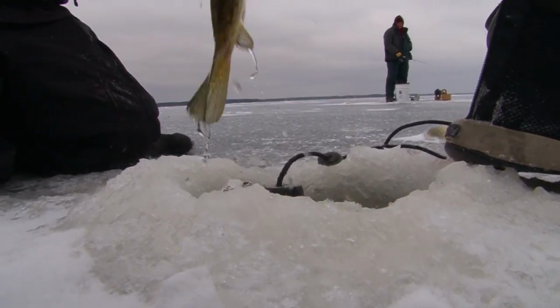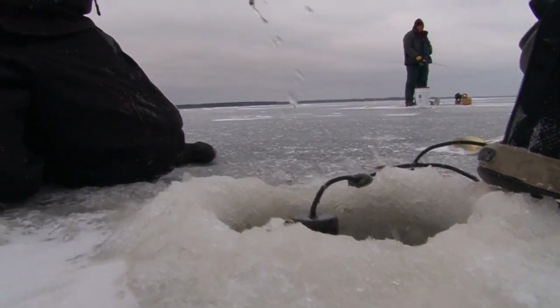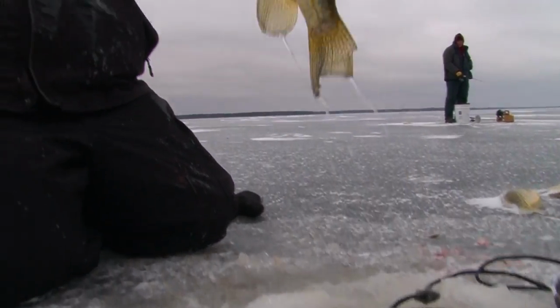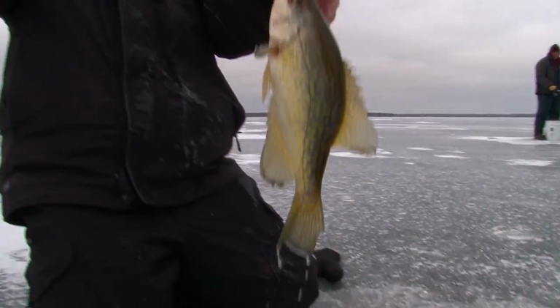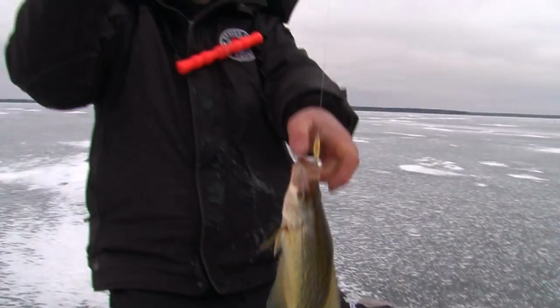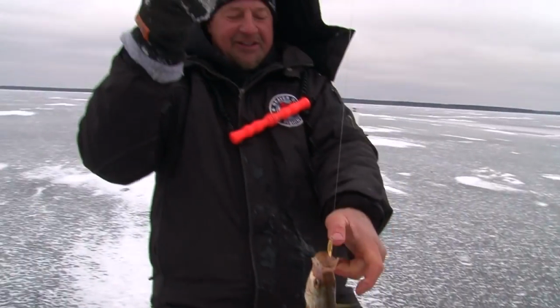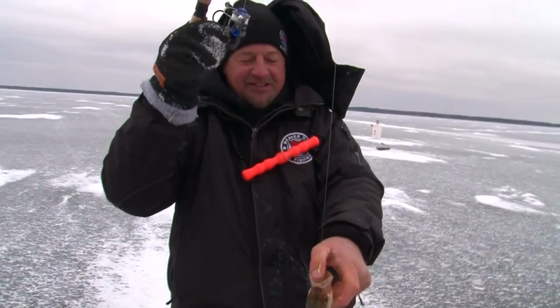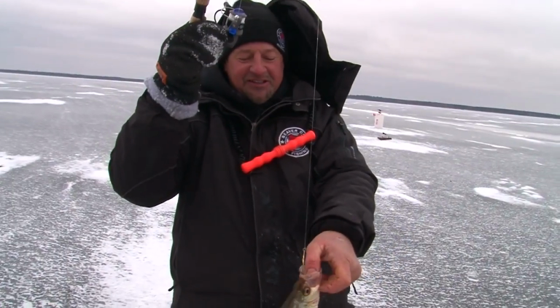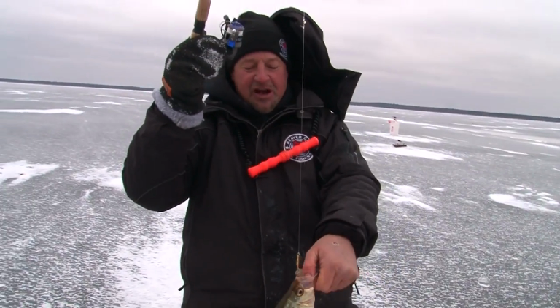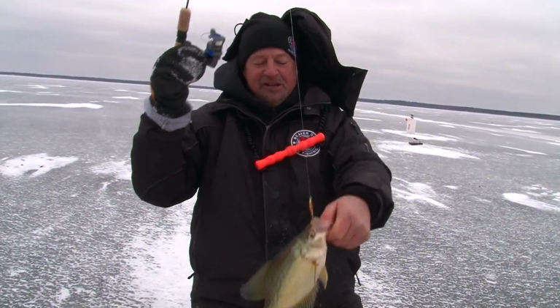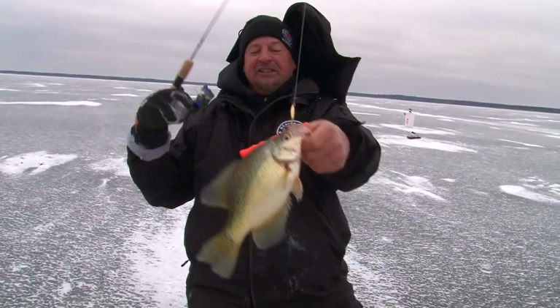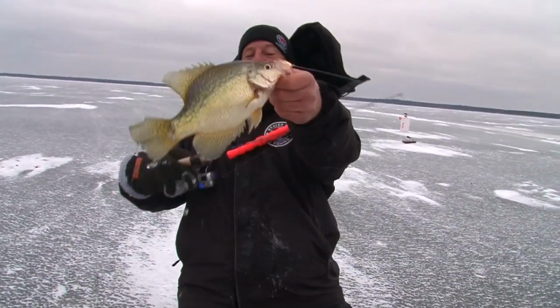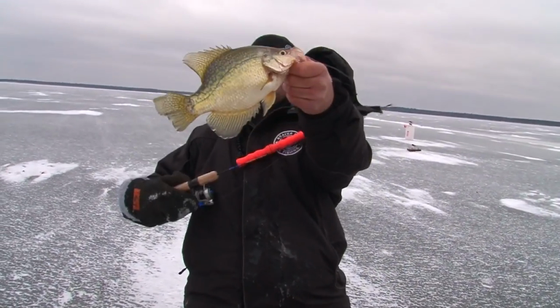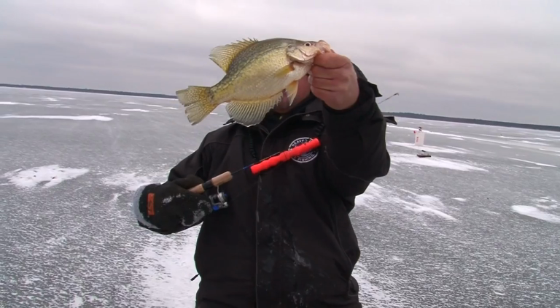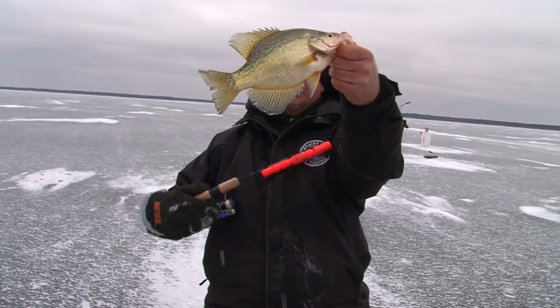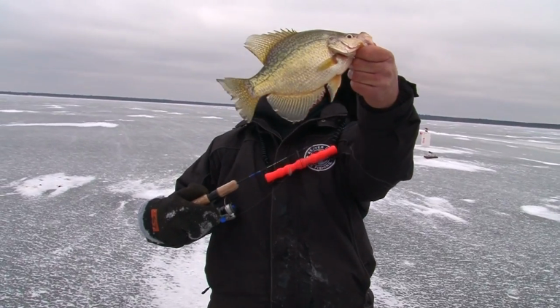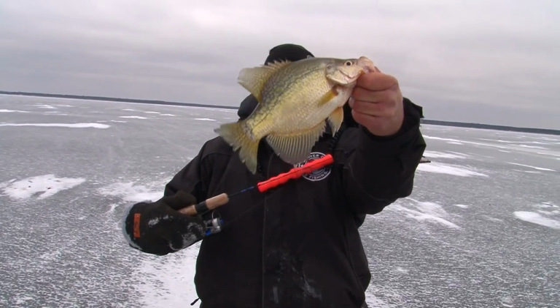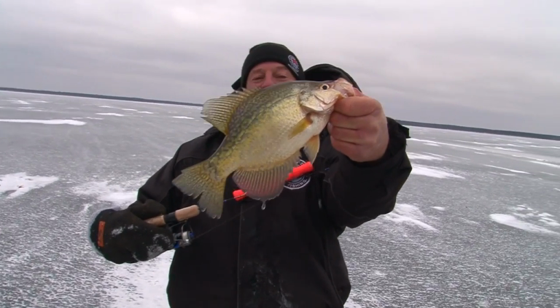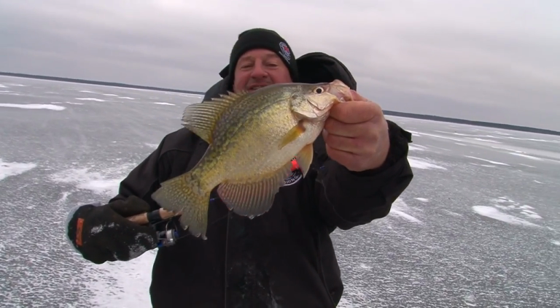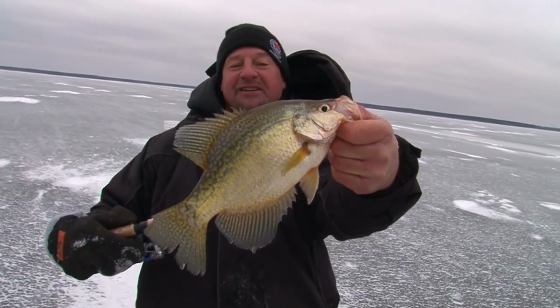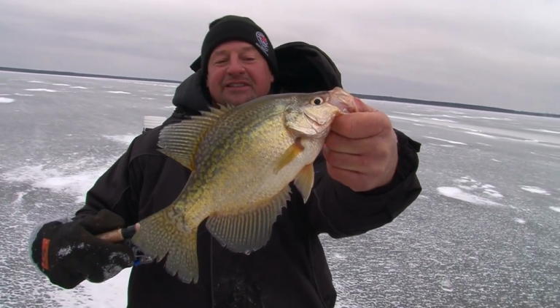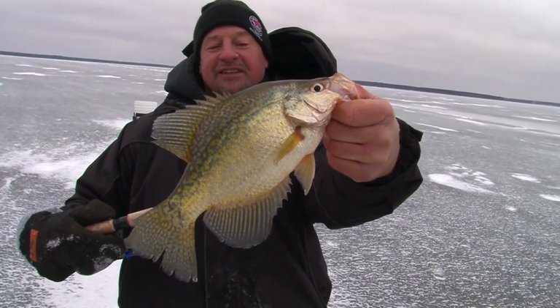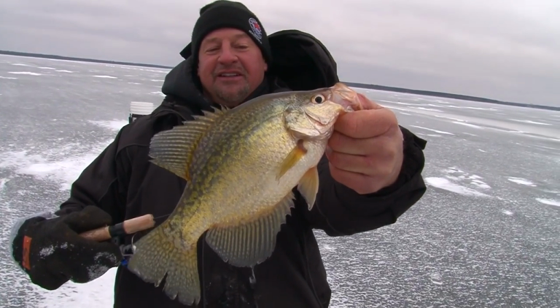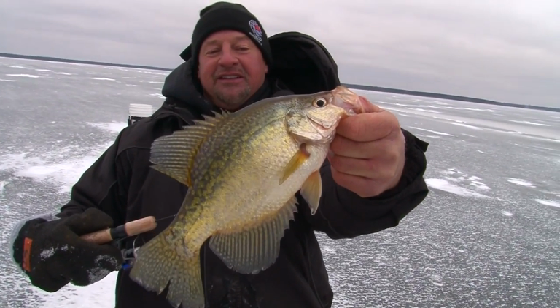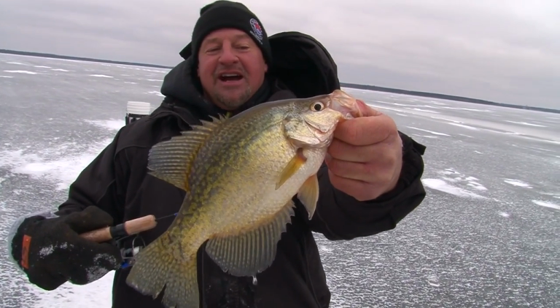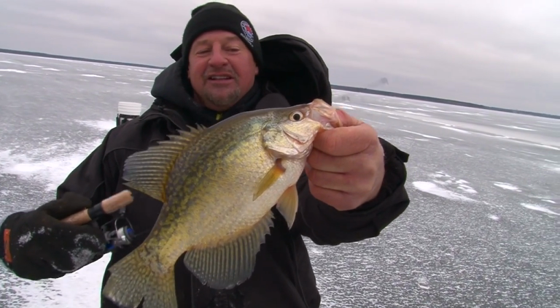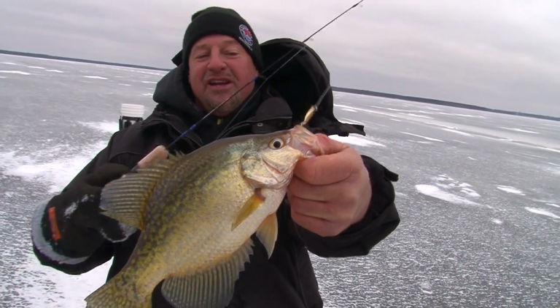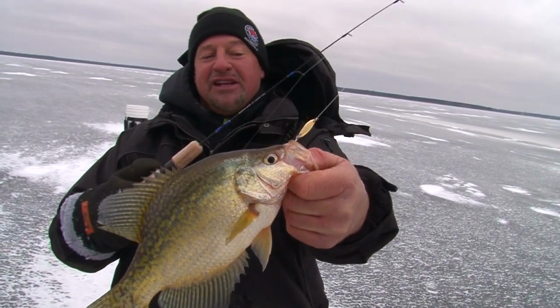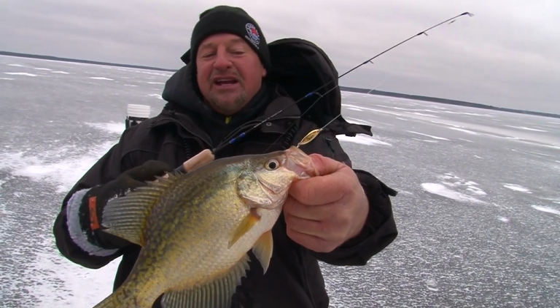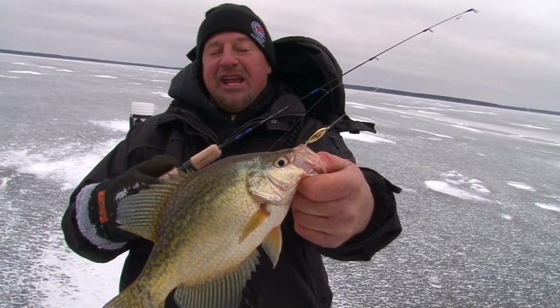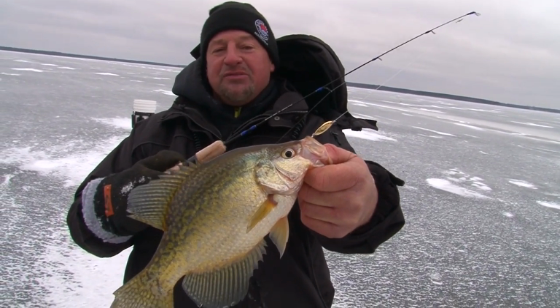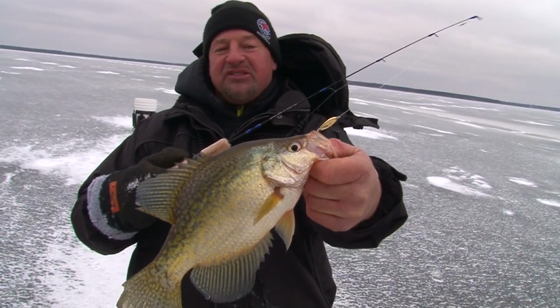Nice fish — now that's a nice crappie anywhere, right there. Gotta love that, again on the Cast Master.